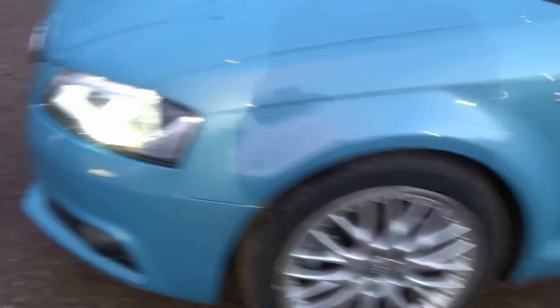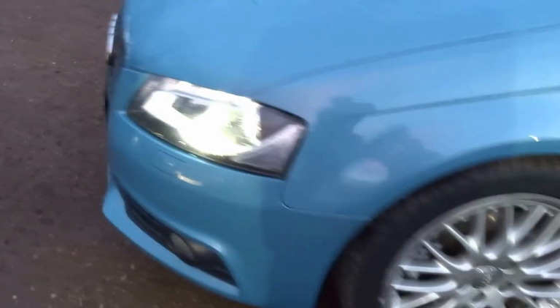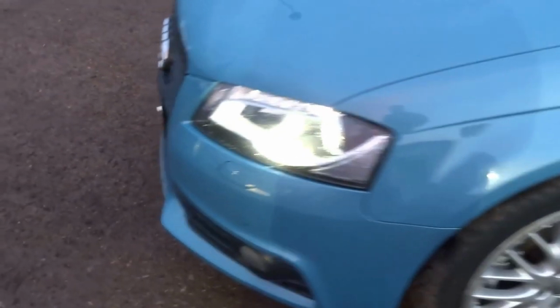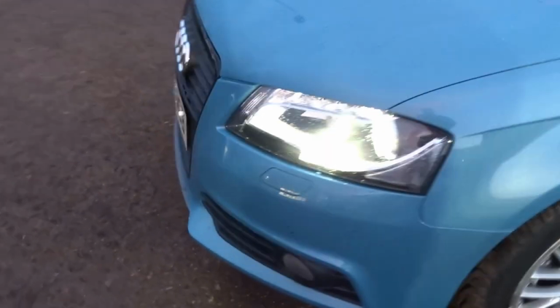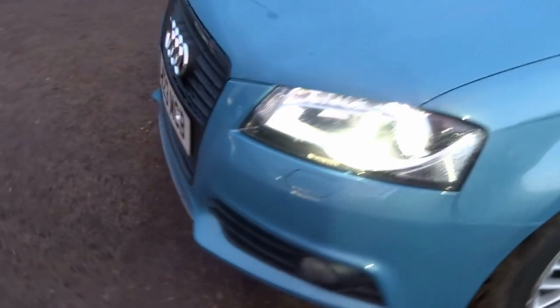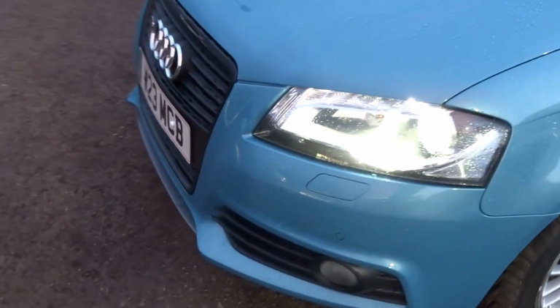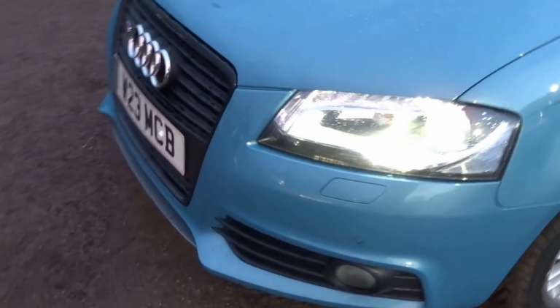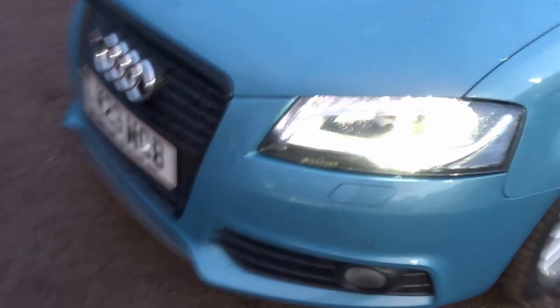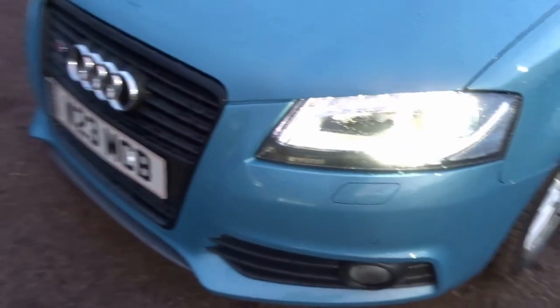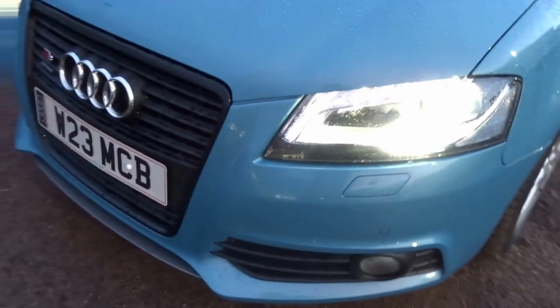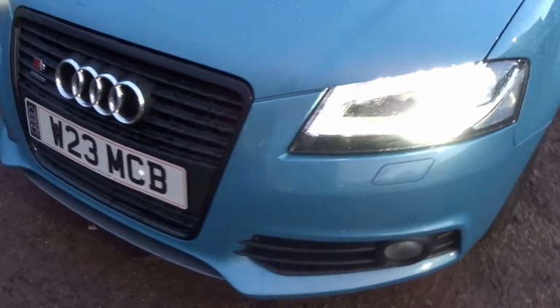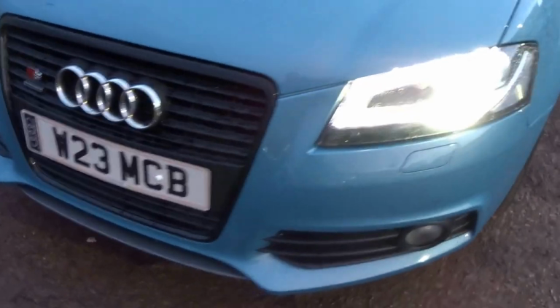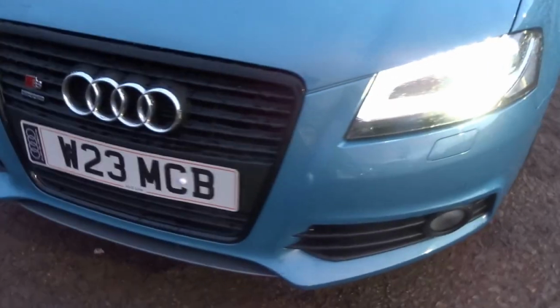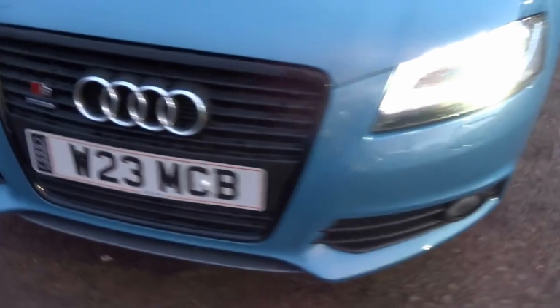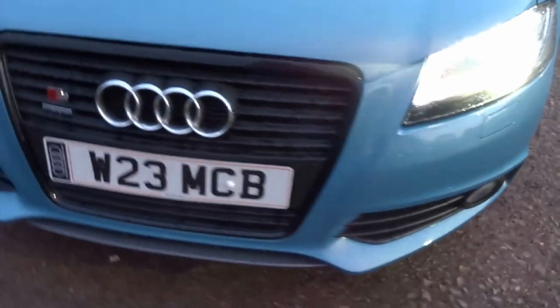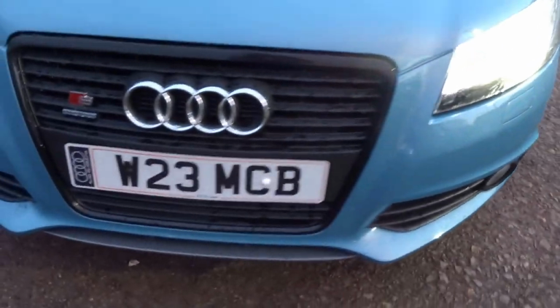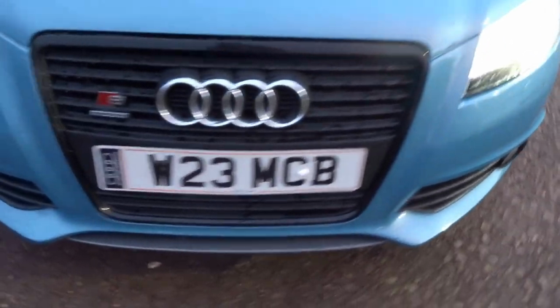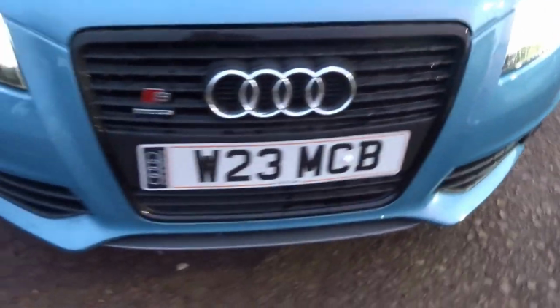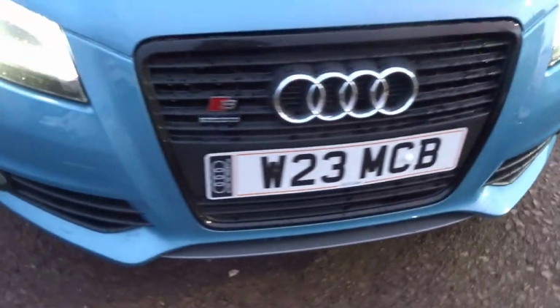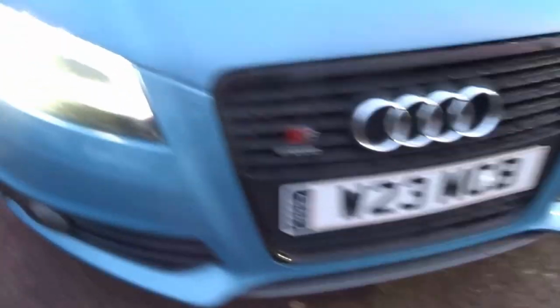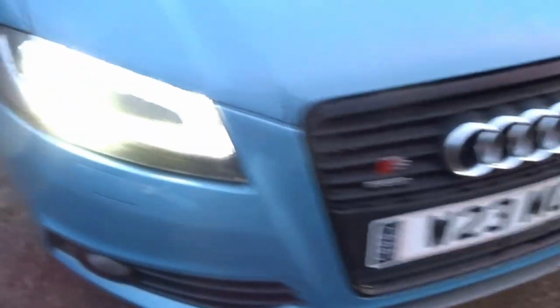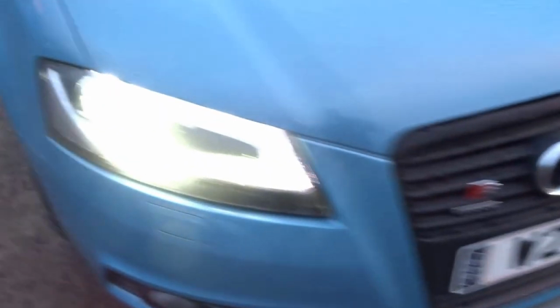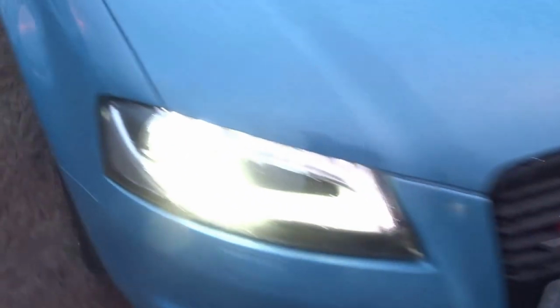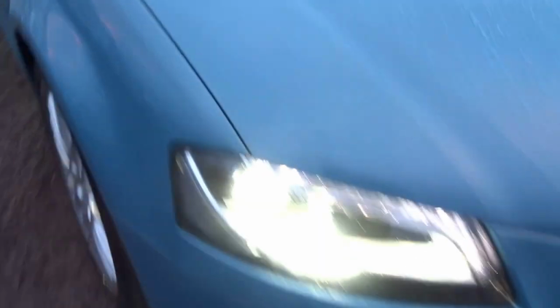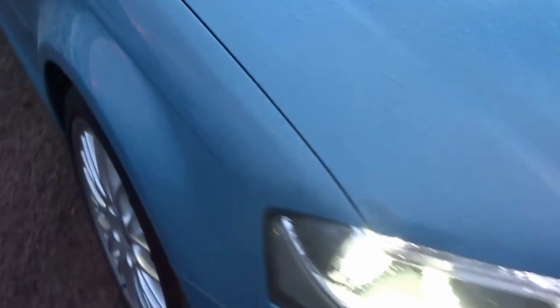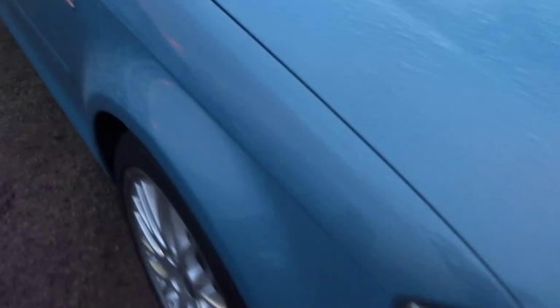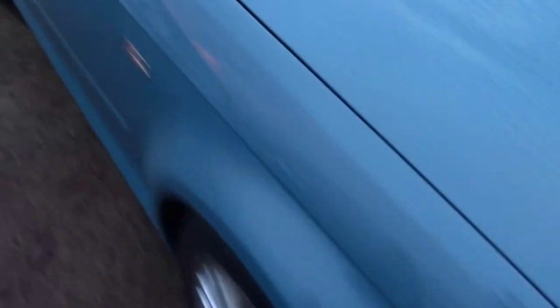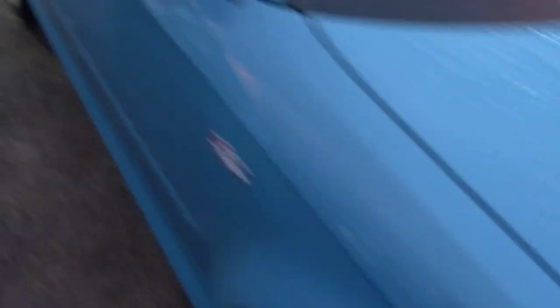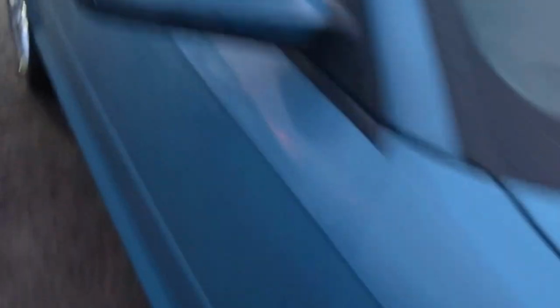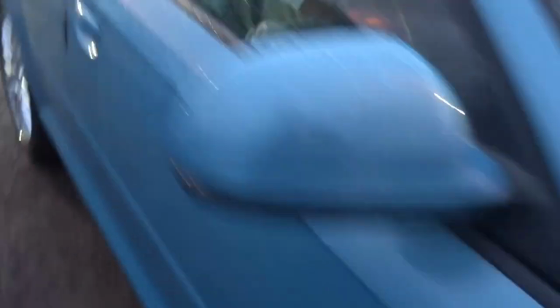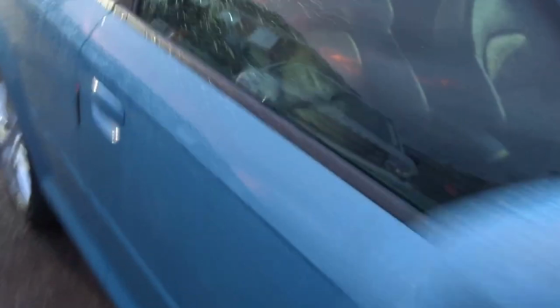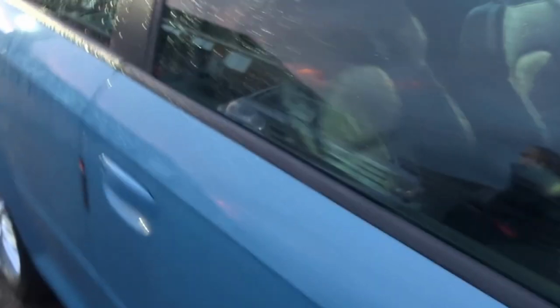It's an S line, it's got the Xenon headlights, 2.0L petrol, automatic DSG transmission on the car.